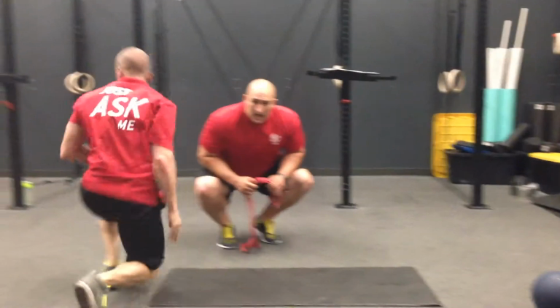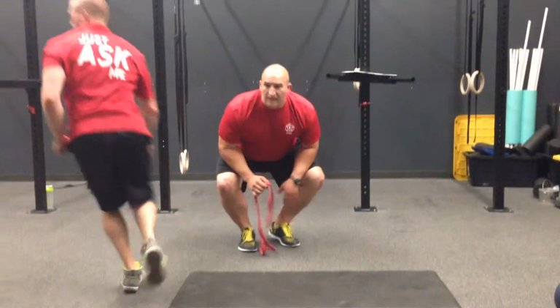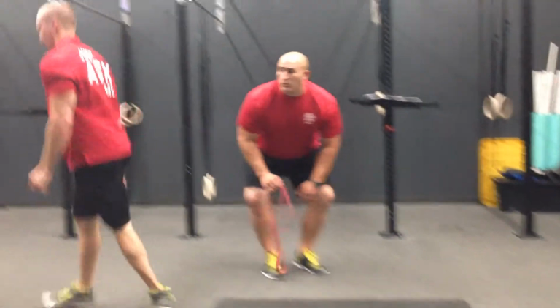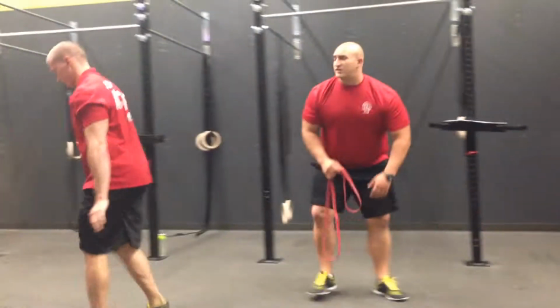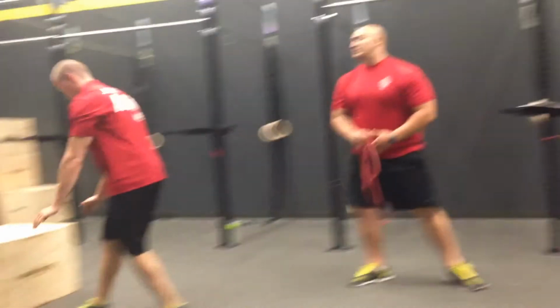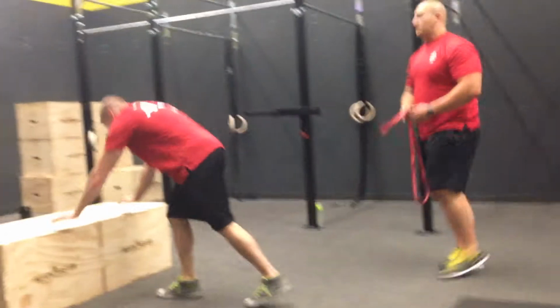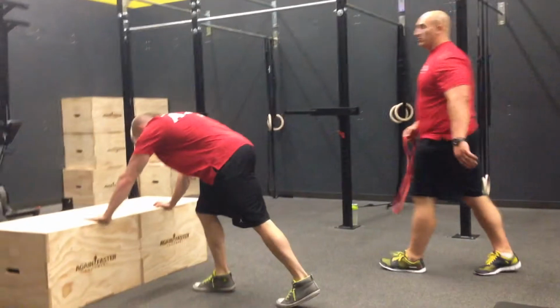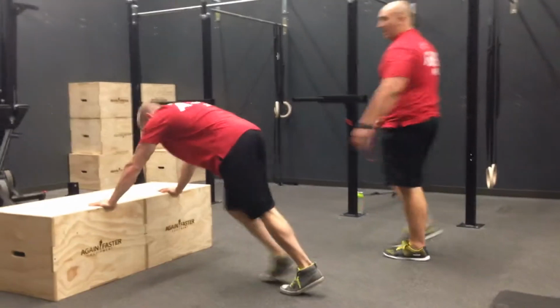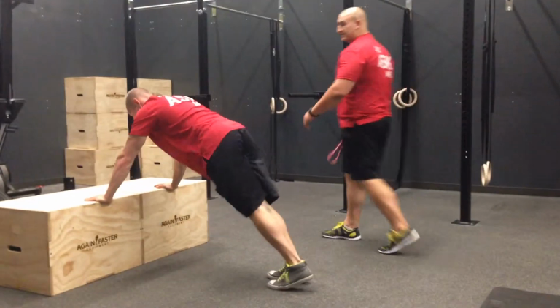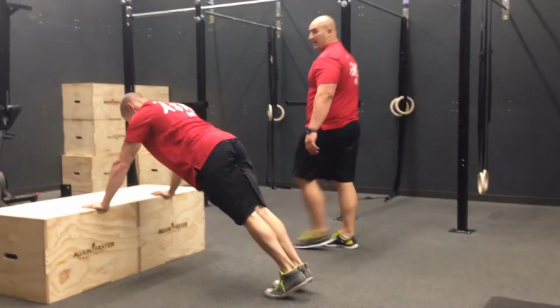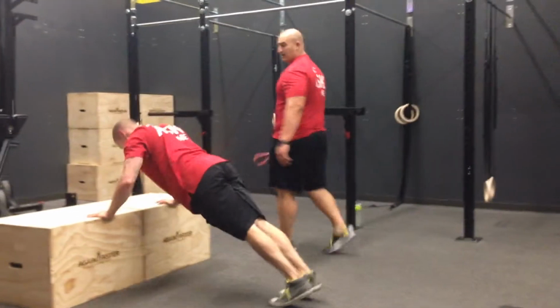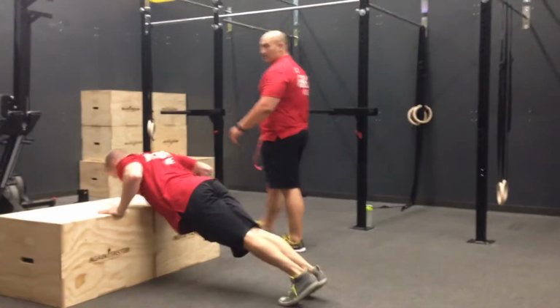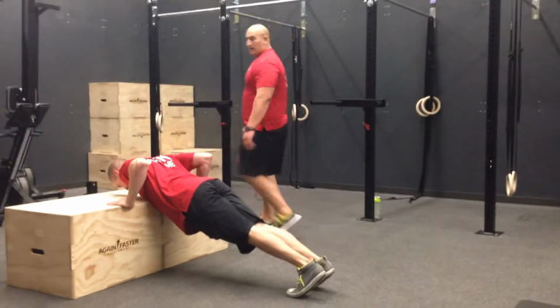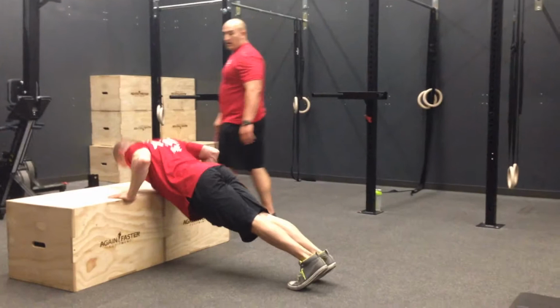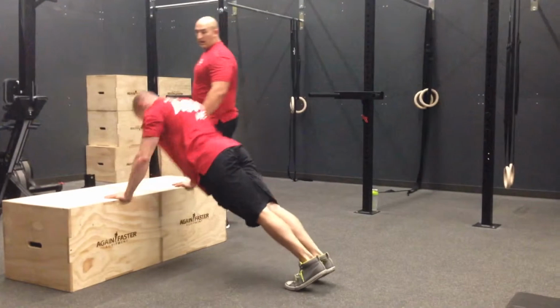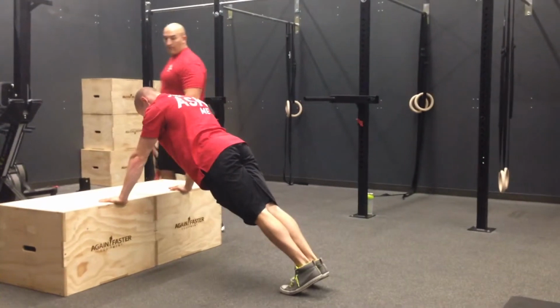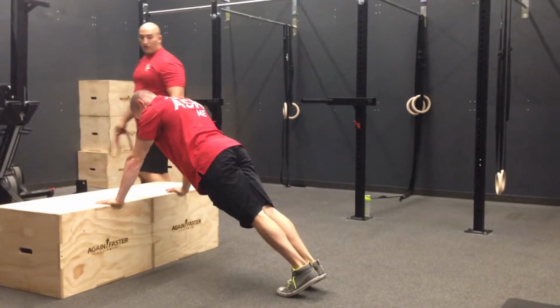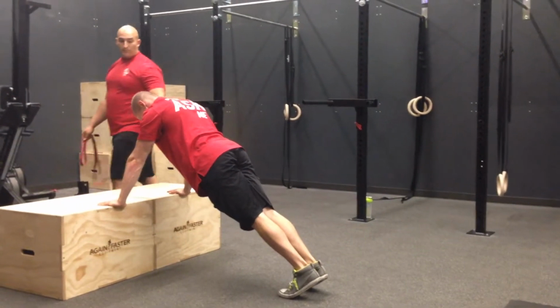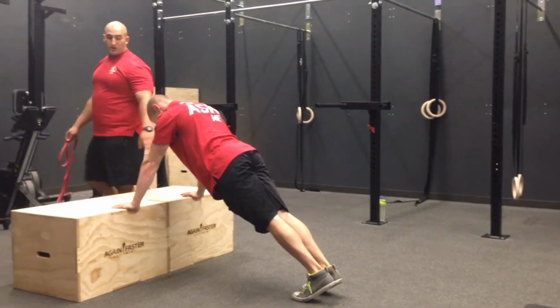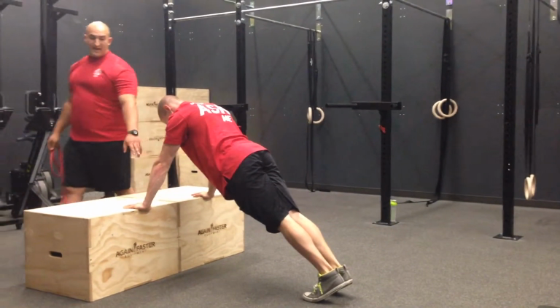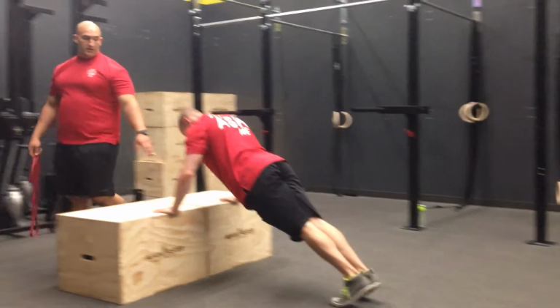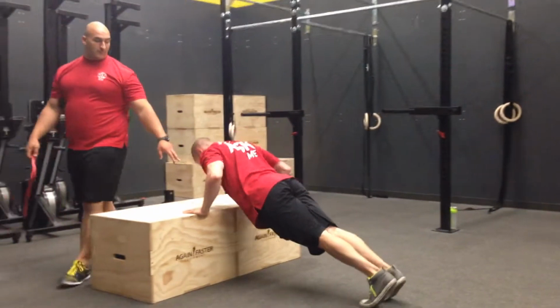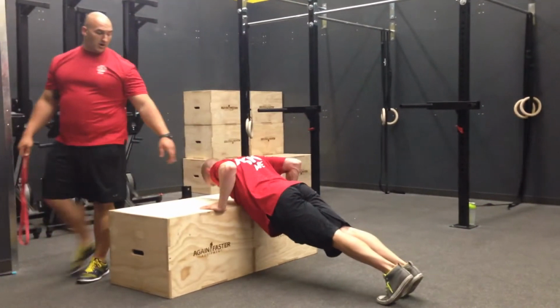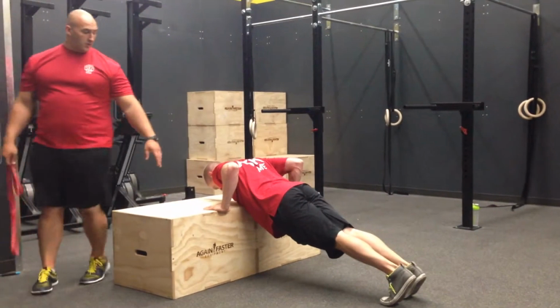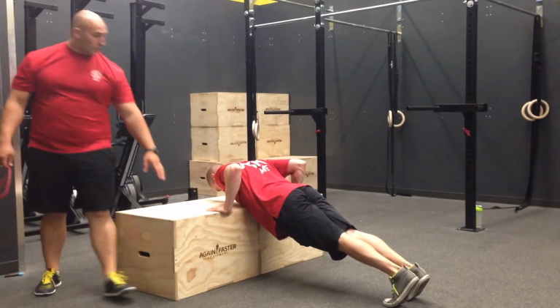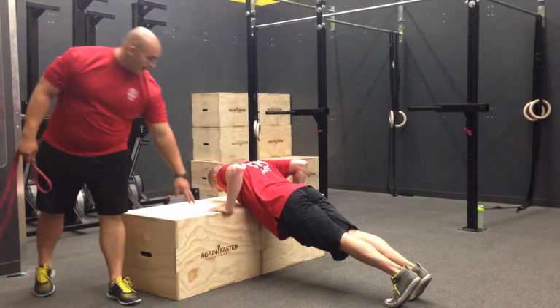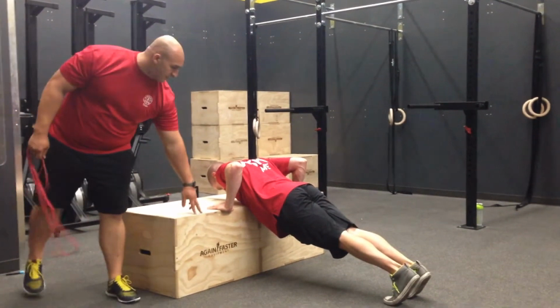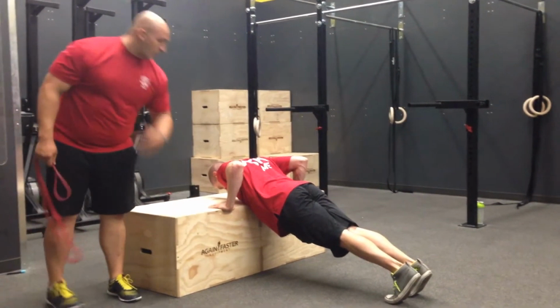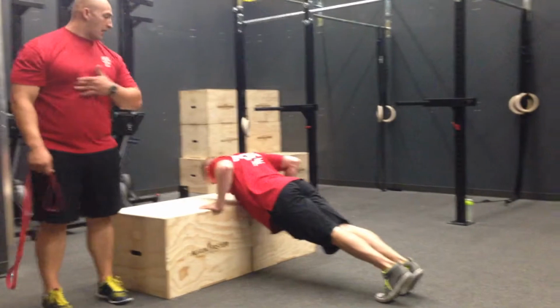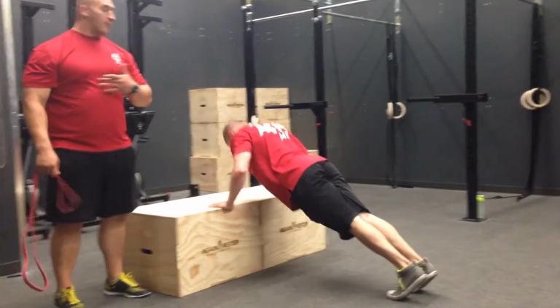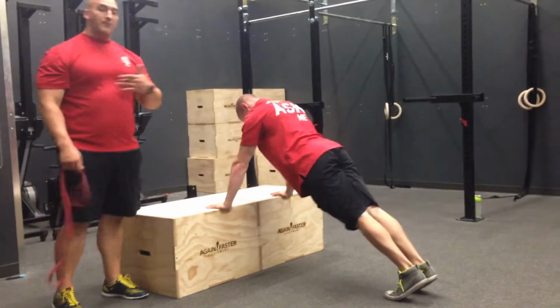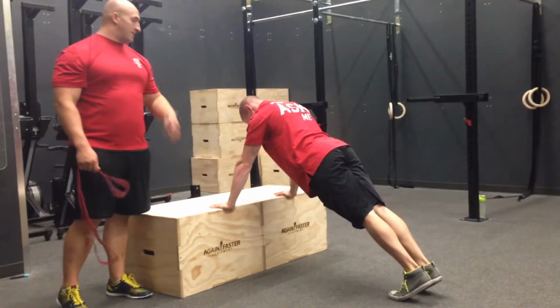And if they can't get it, we'll go over to a Smith machine — or boxes today. Encourage them to bring their chest down to the bar, or to the corner of the box, aiming for the bottom of their chest.